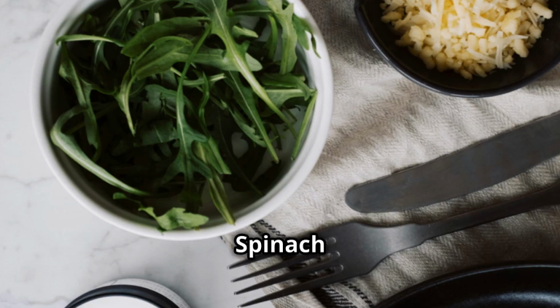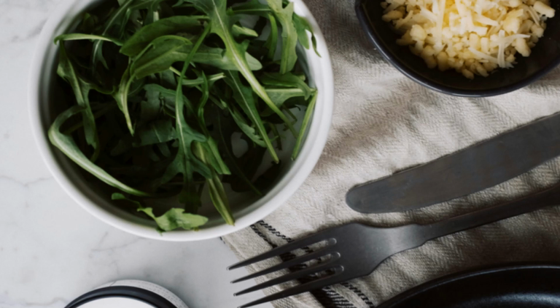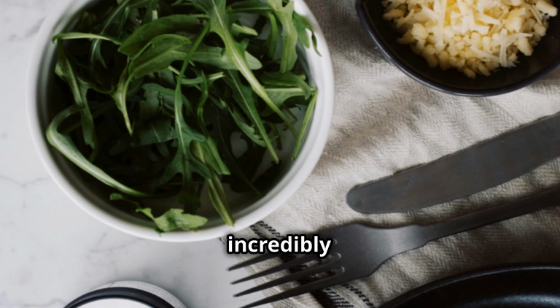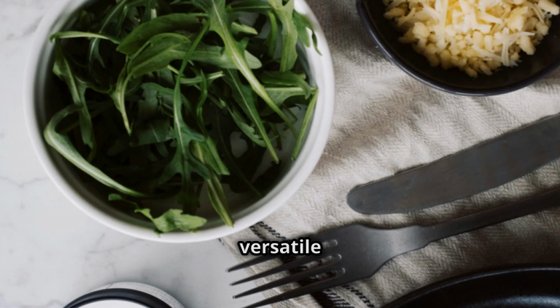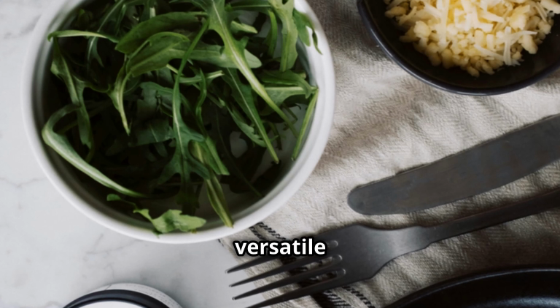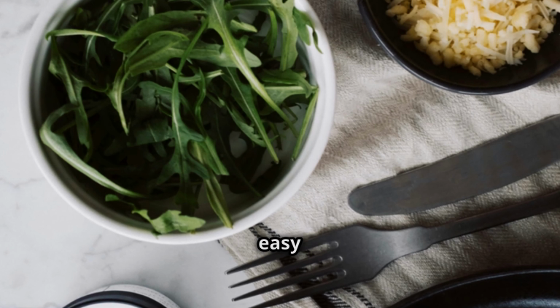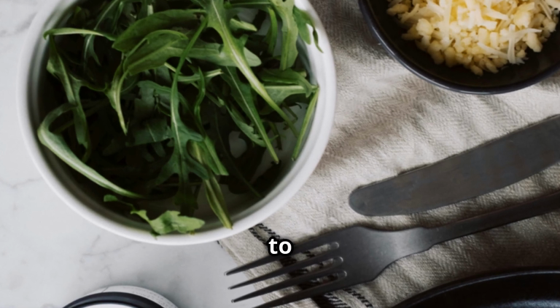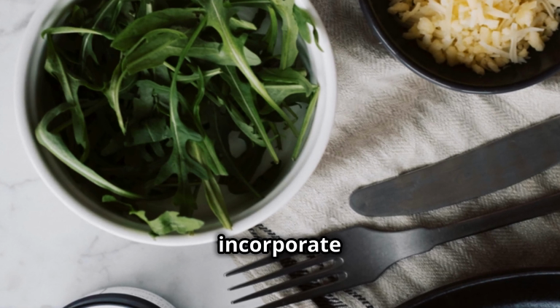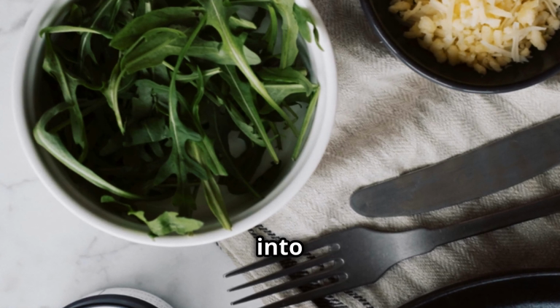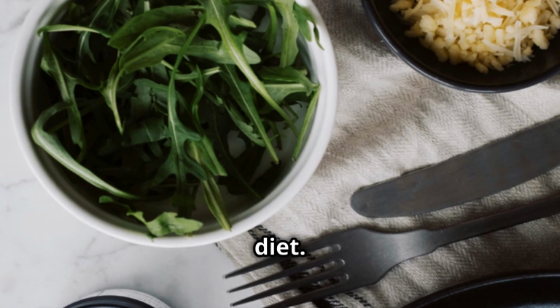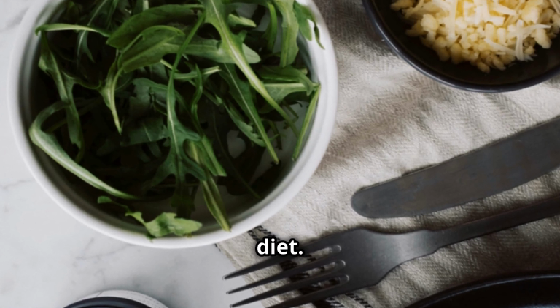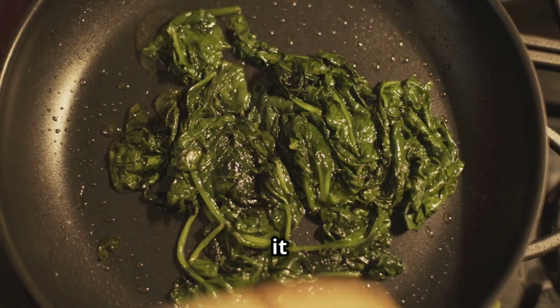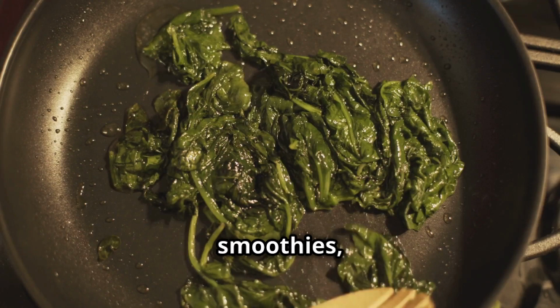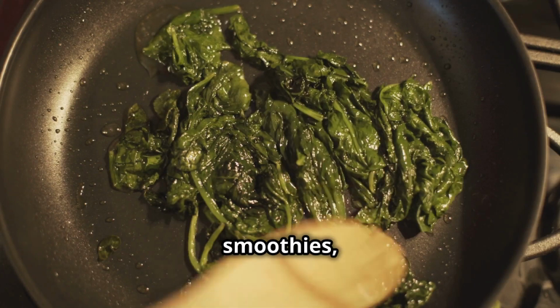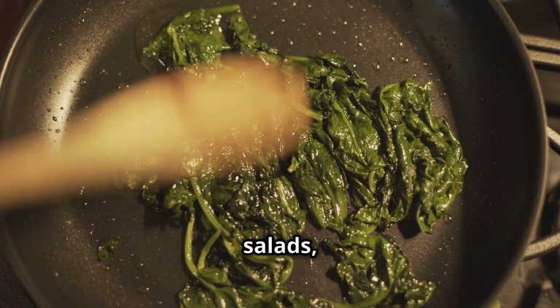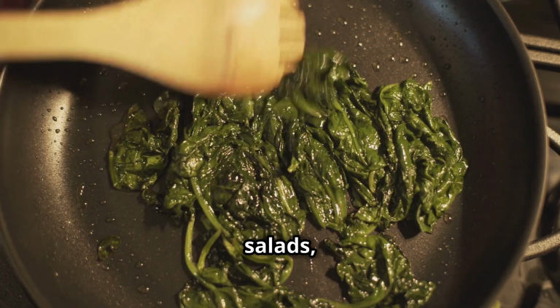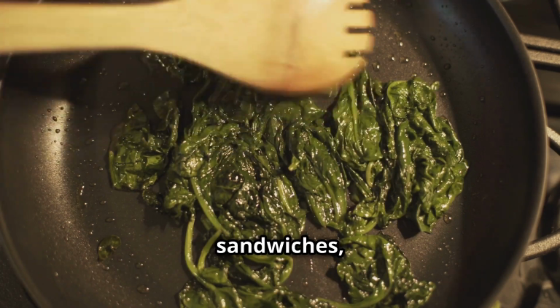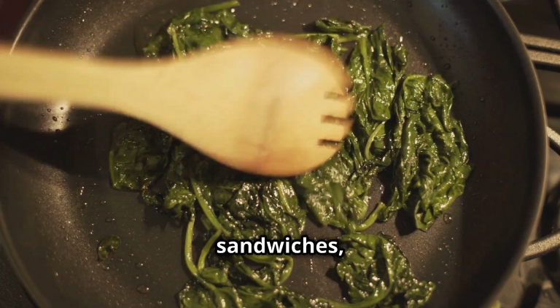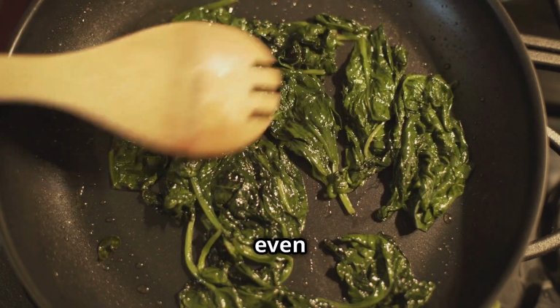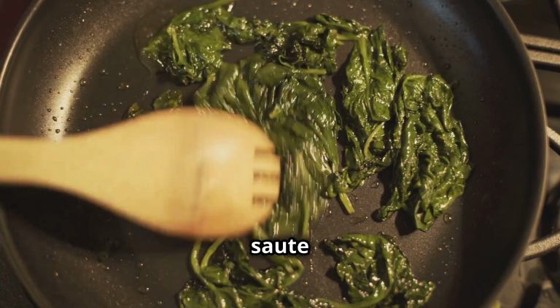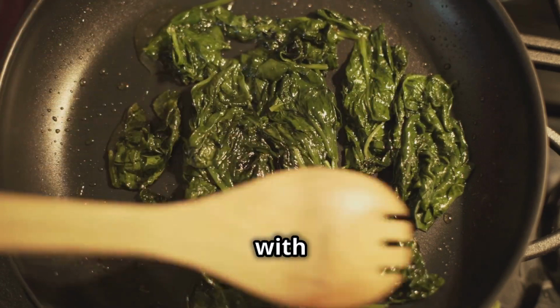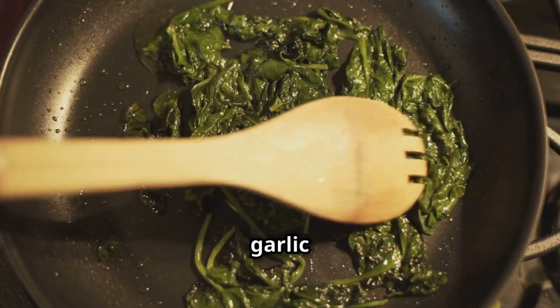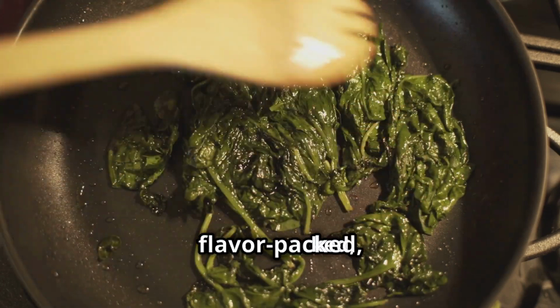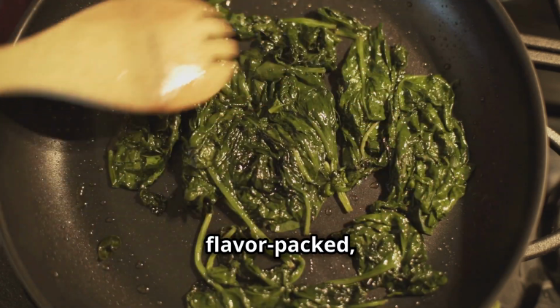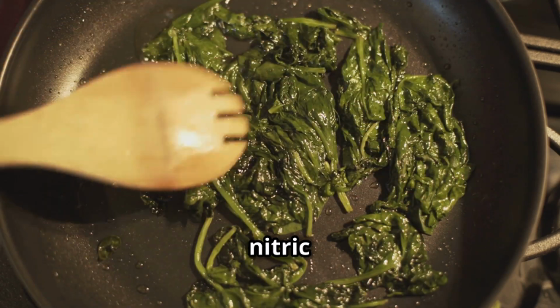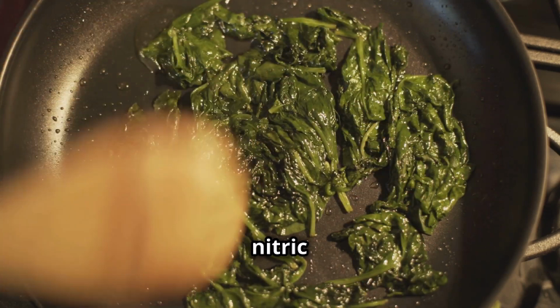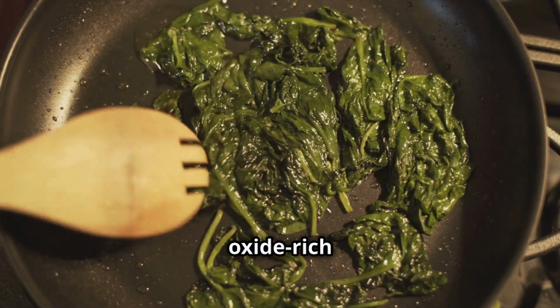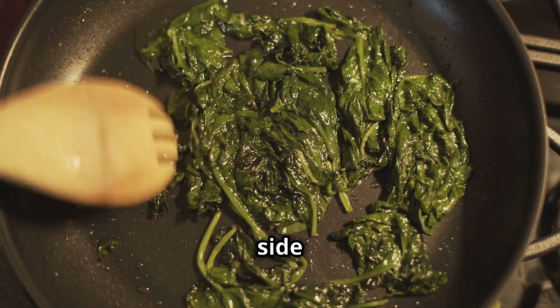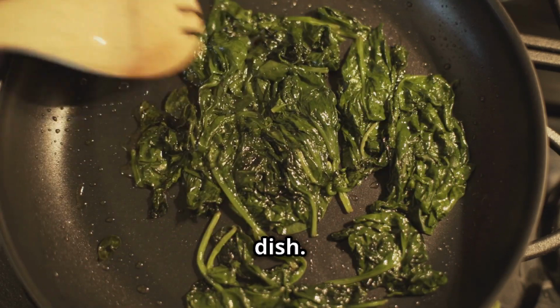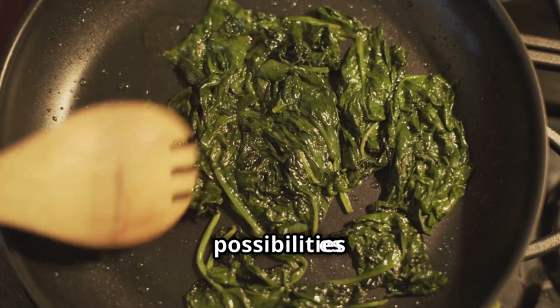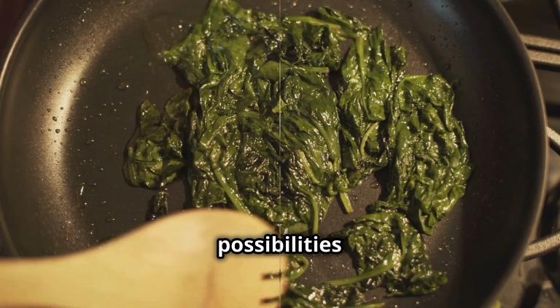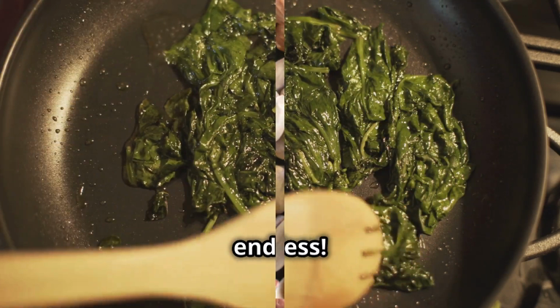Spinach is incredibly versatile and easy to incorporate into your diet. Add it to smoothies, salads, sandwiches, or even sauté it with garlic for a flavor-packed, nitric oxide-rich side dish. The possibilities are endless.